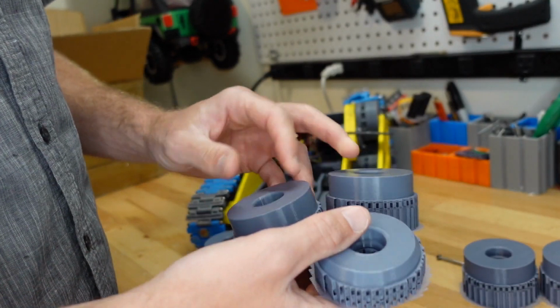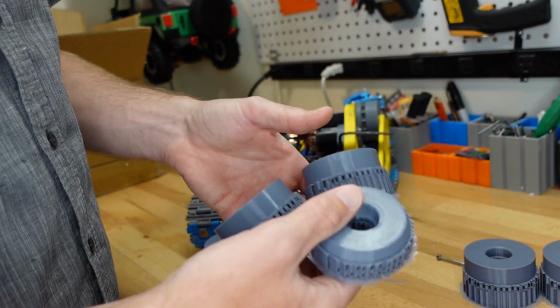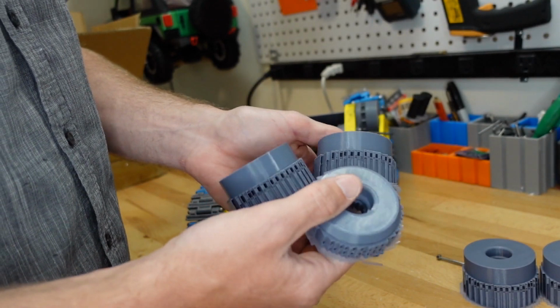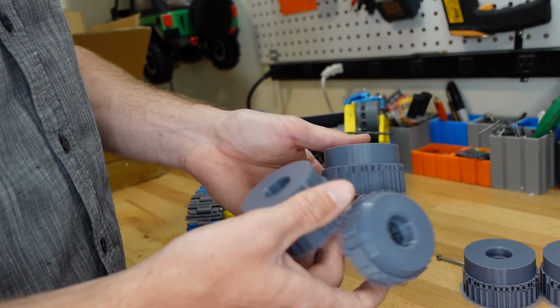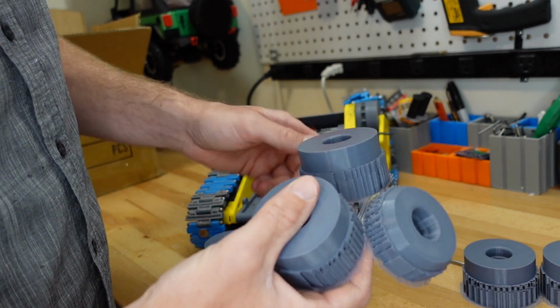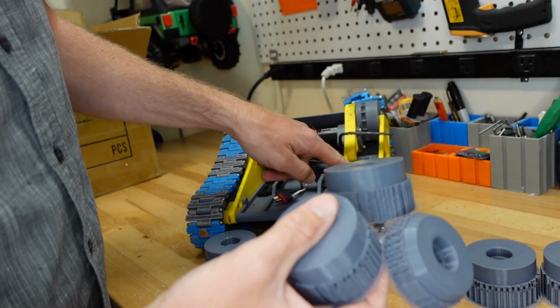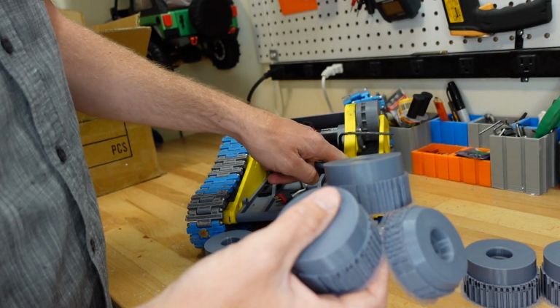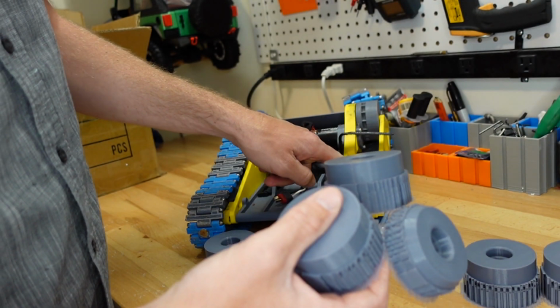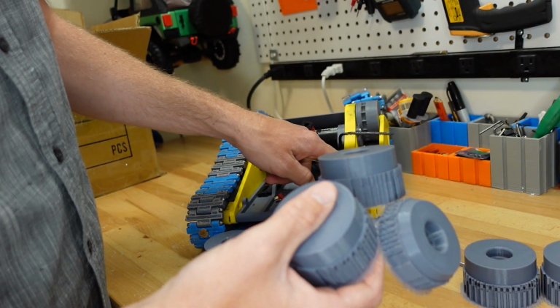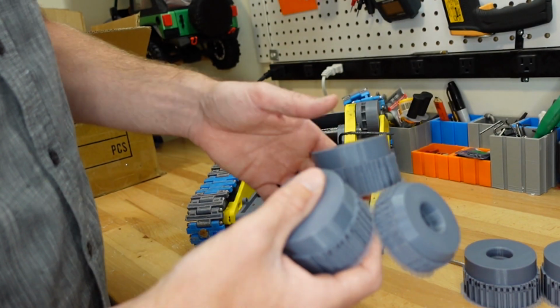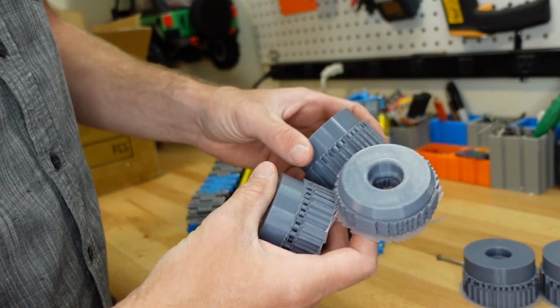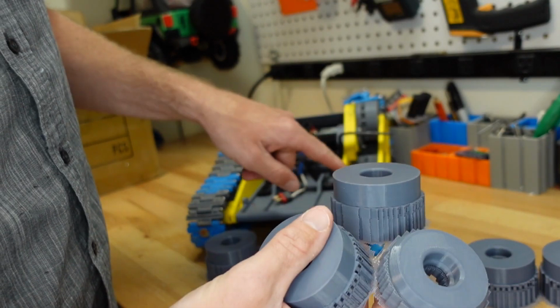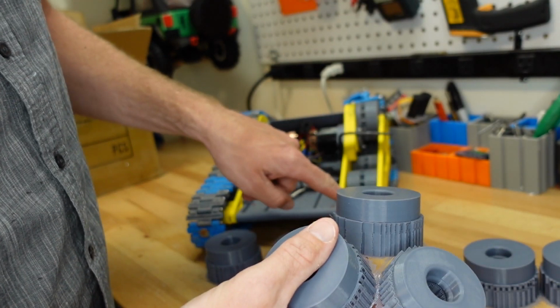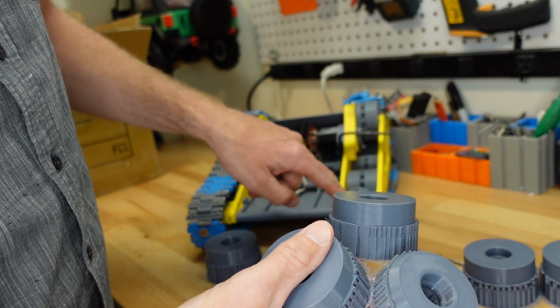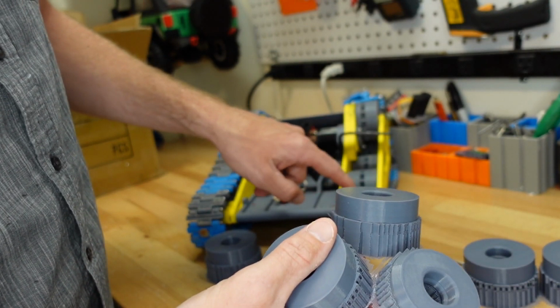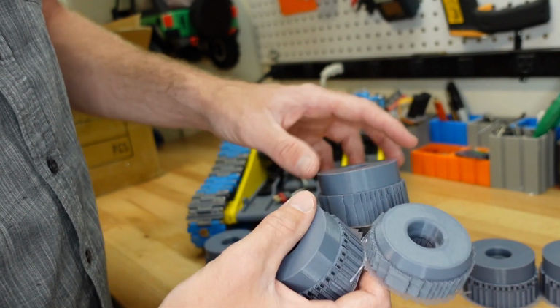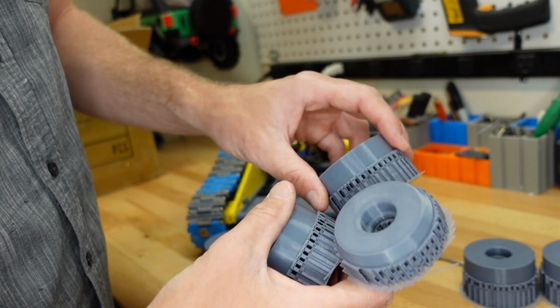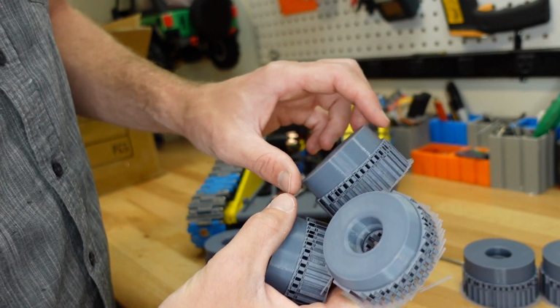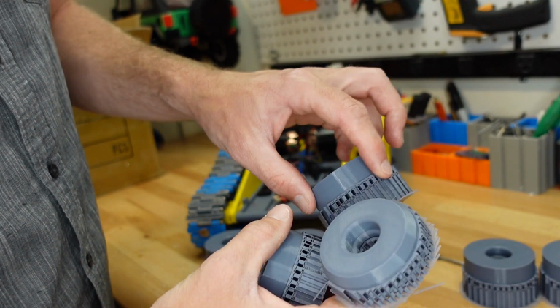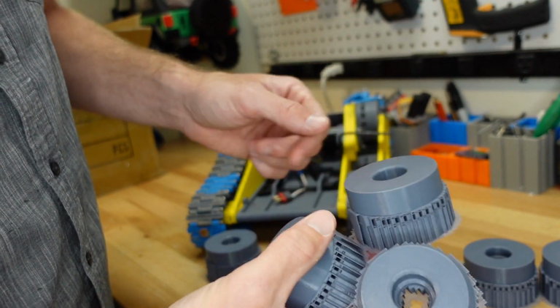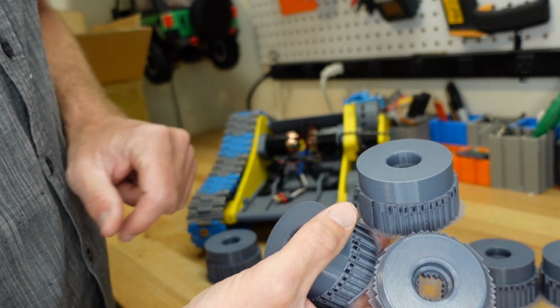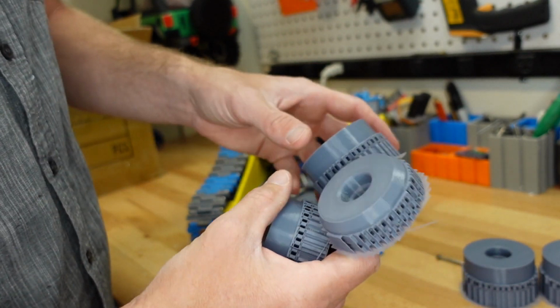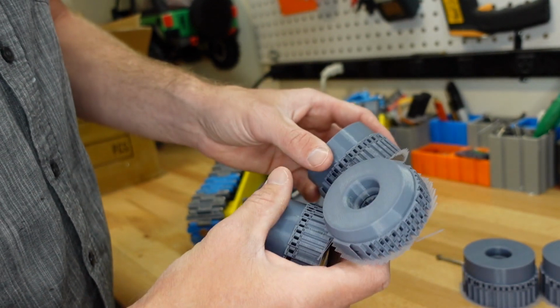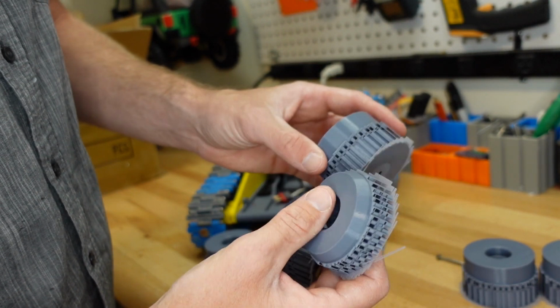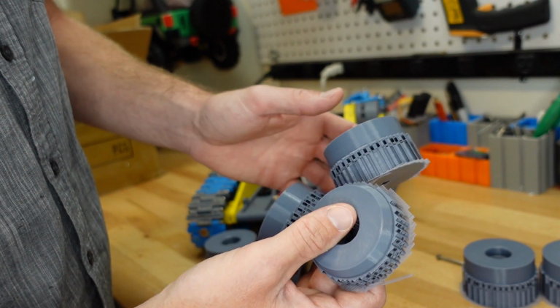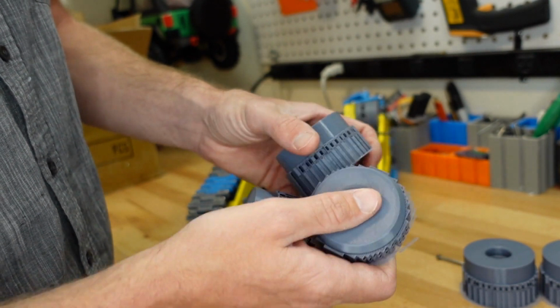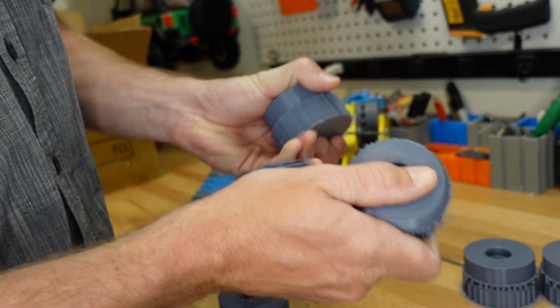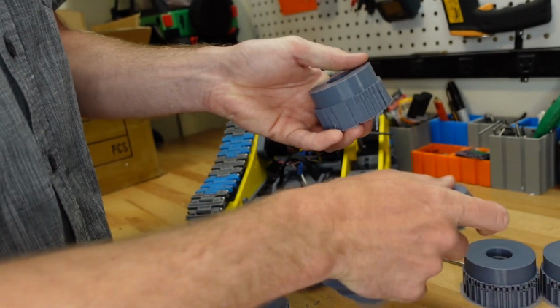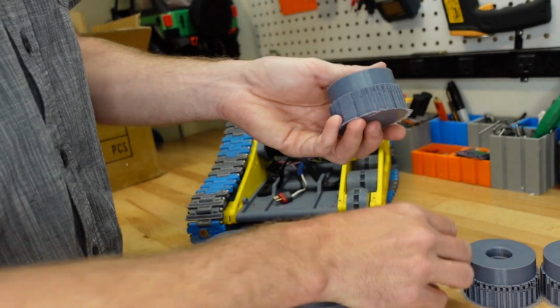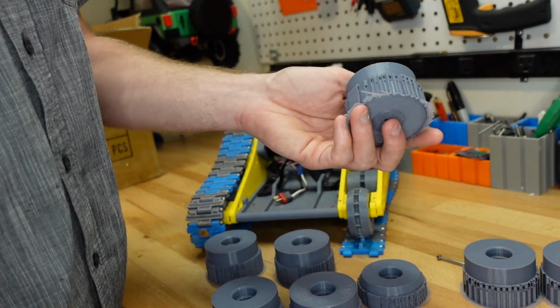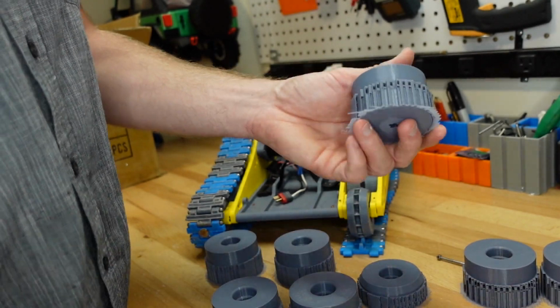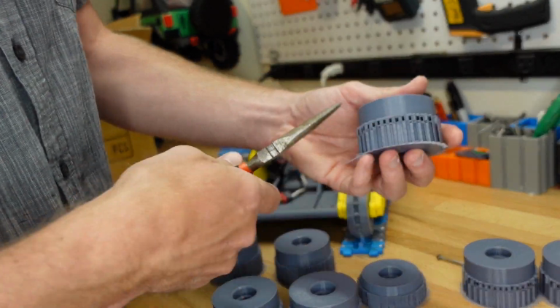The other parts we have are the rest of the track gears — the slave ones, not the drive ones. They don't have teeth, just a slot all the way through them. You do have to print them with supports, so we'll take one of these apart and see how tough that is.